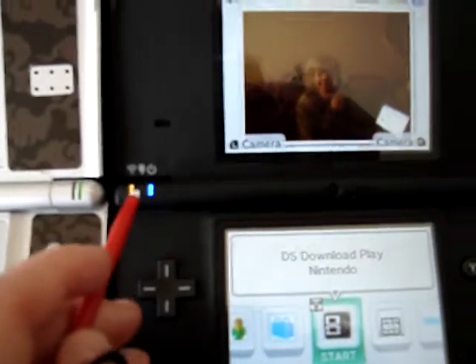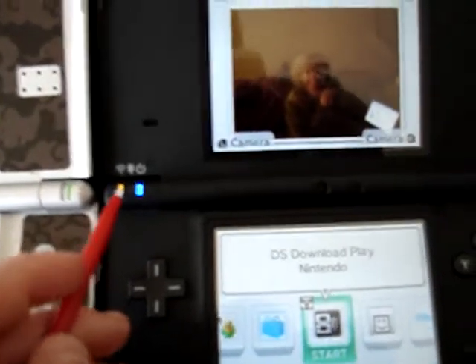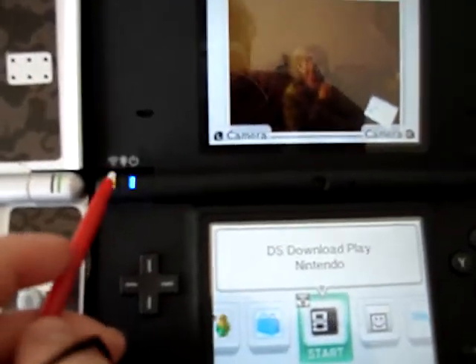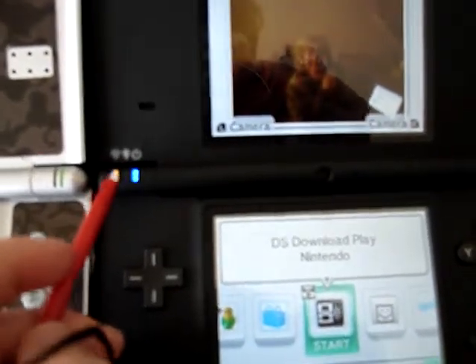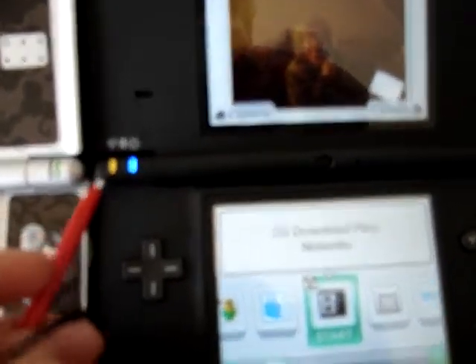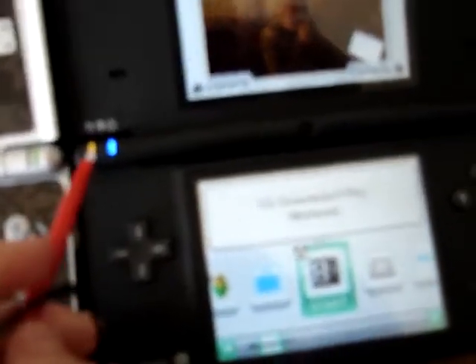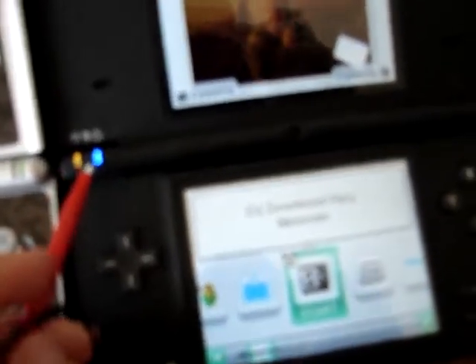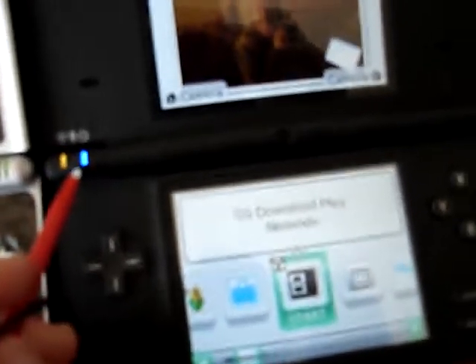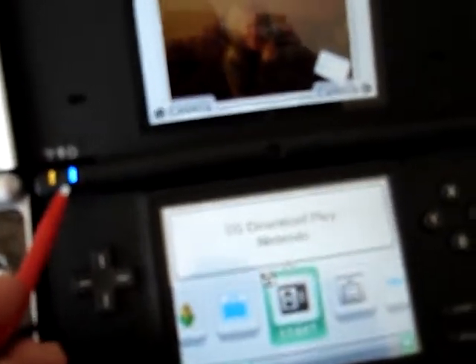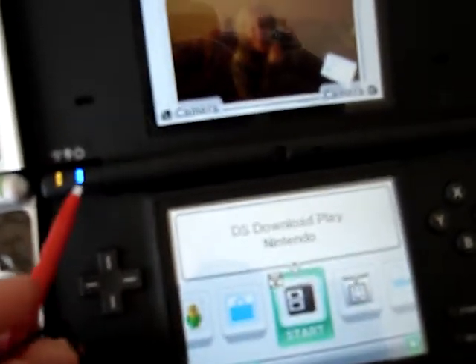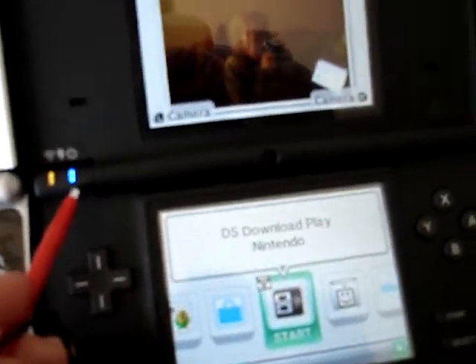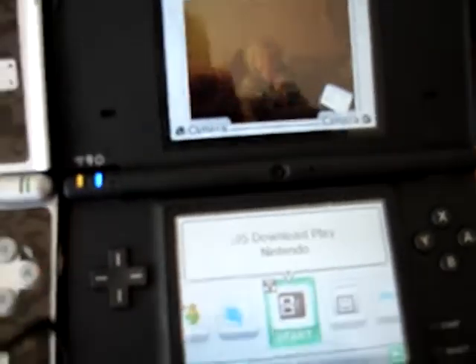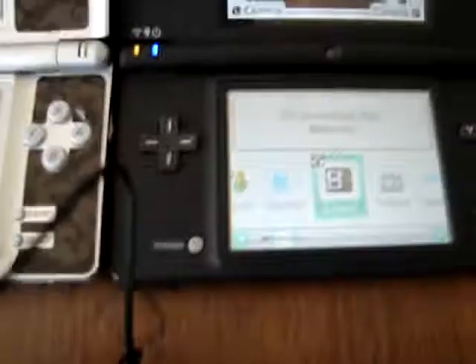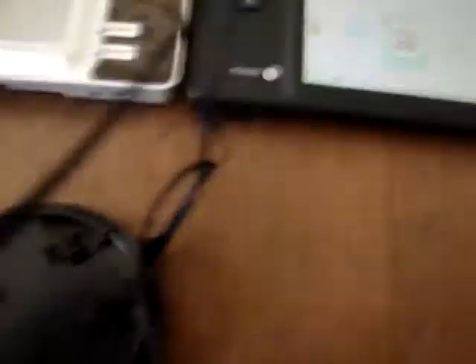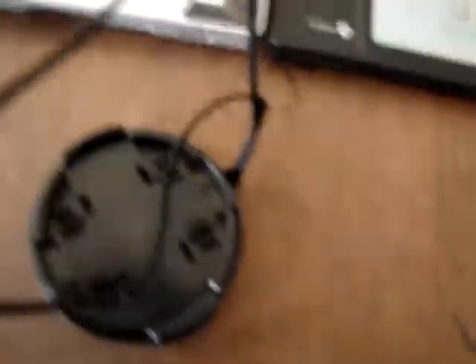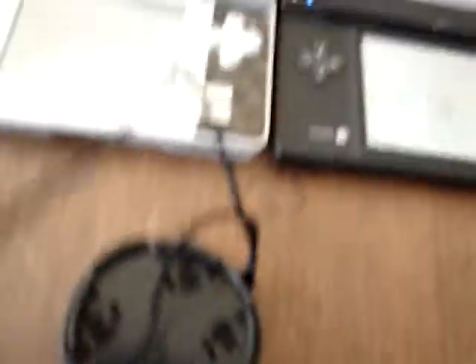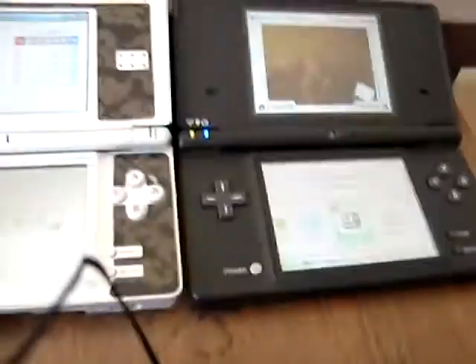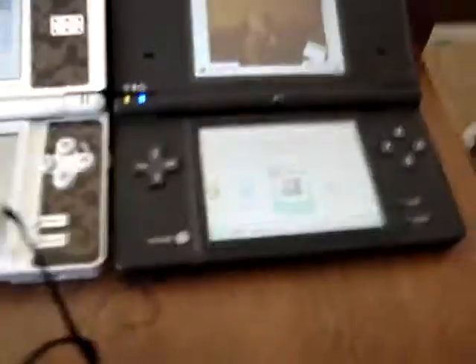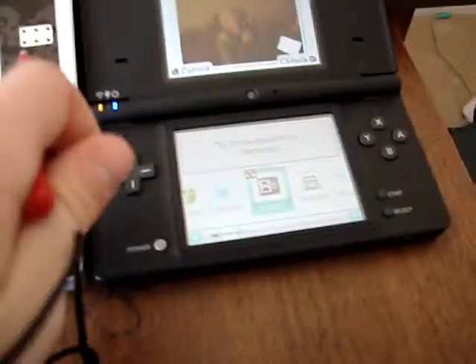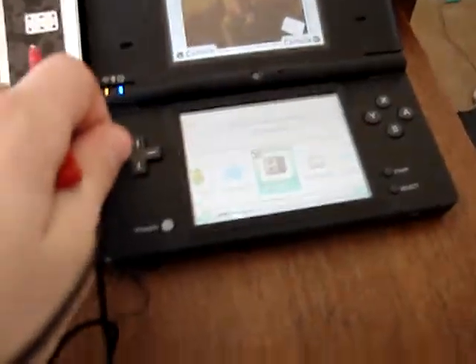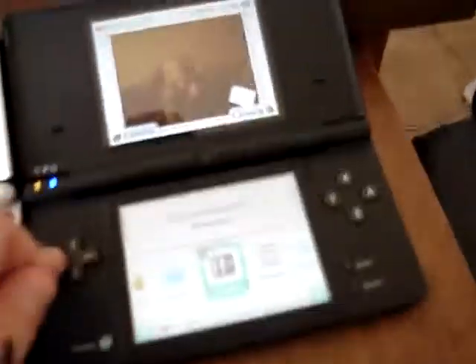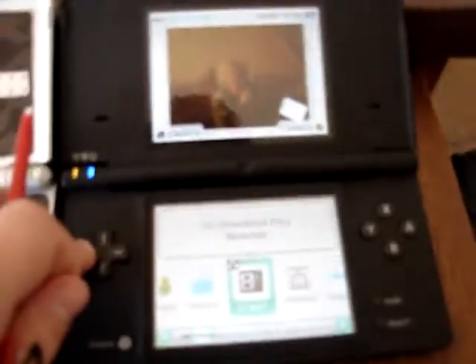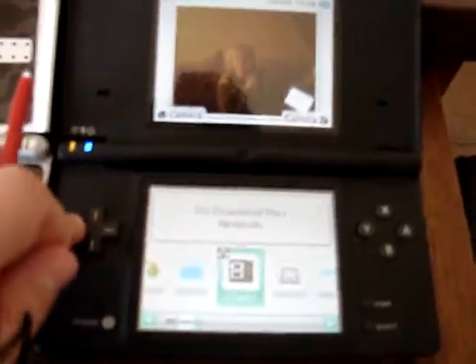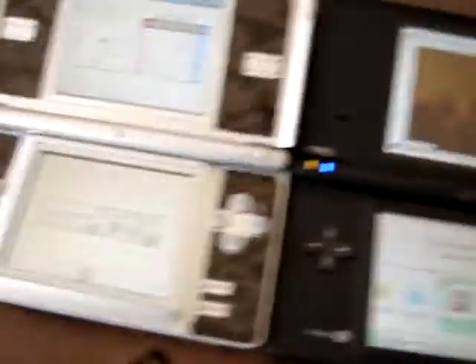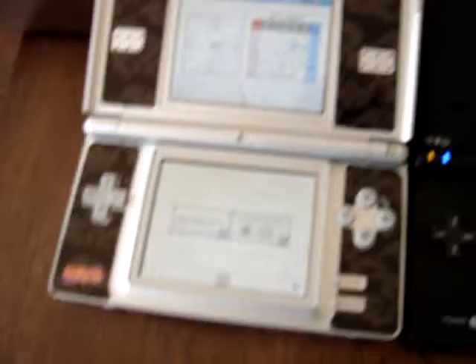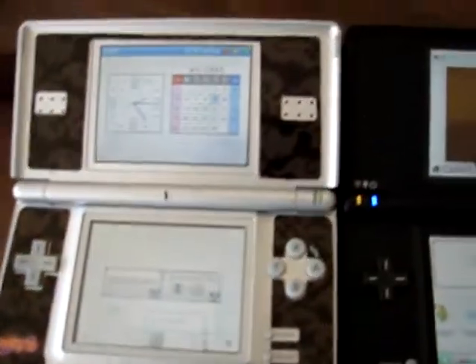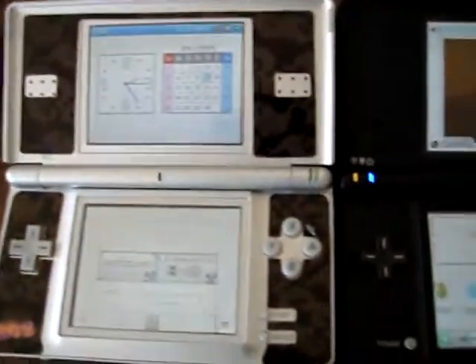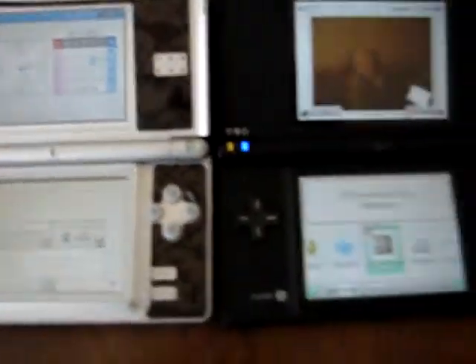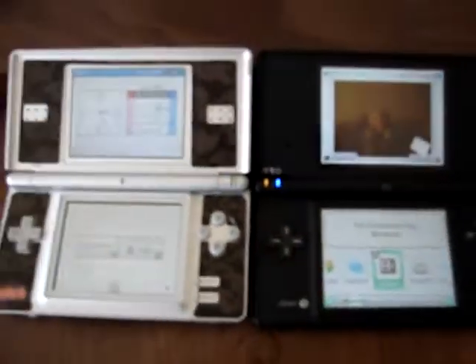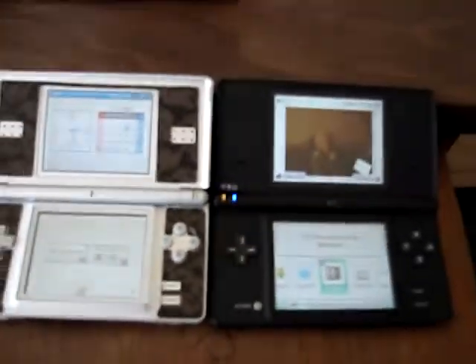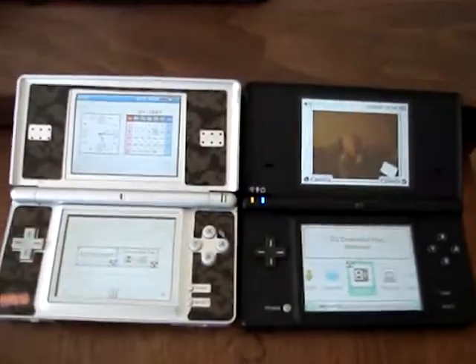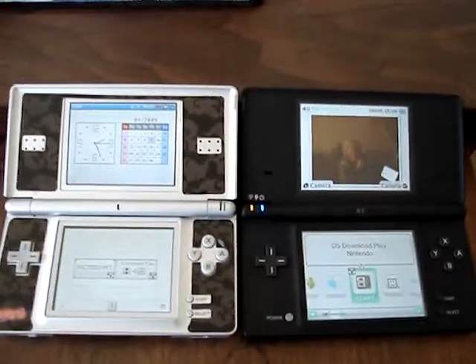This is the Wi-Fi, charge, and power. The screens on the DSi are bigger than the DS Lite — you can see that if I step back a little bit.